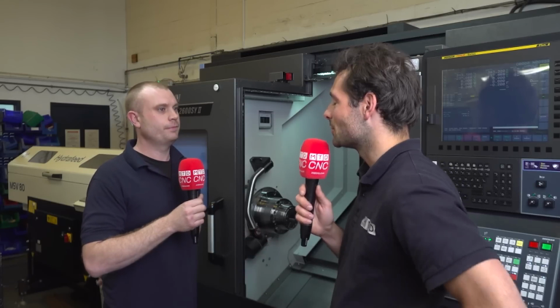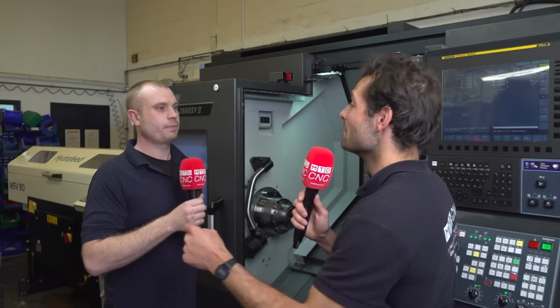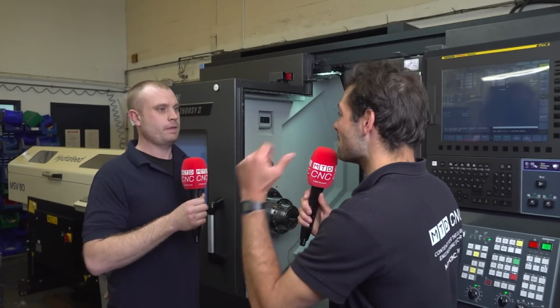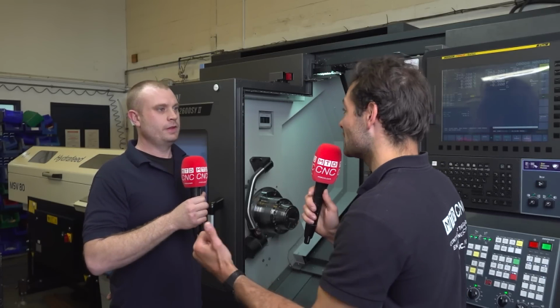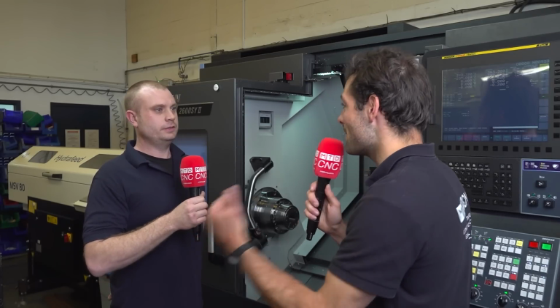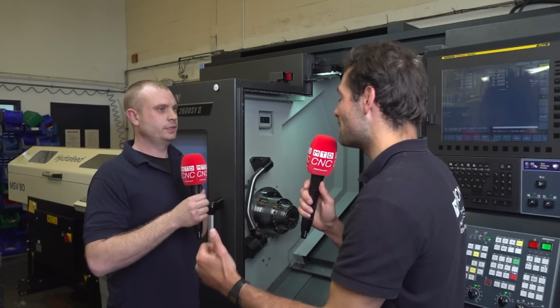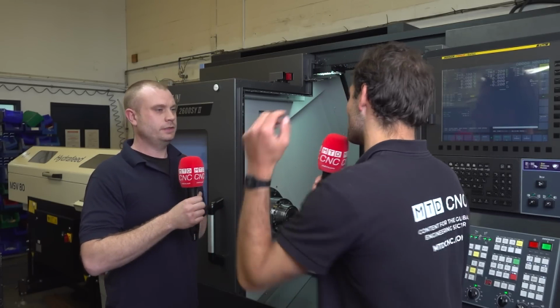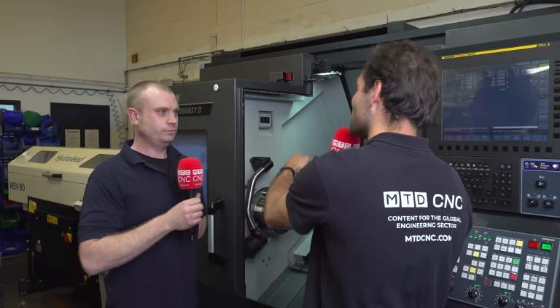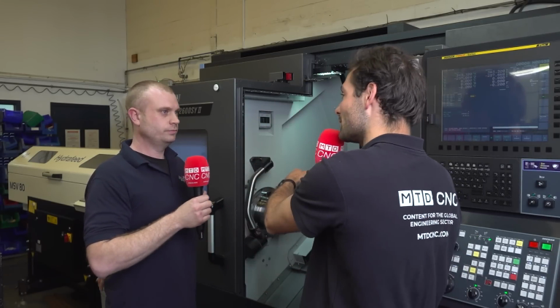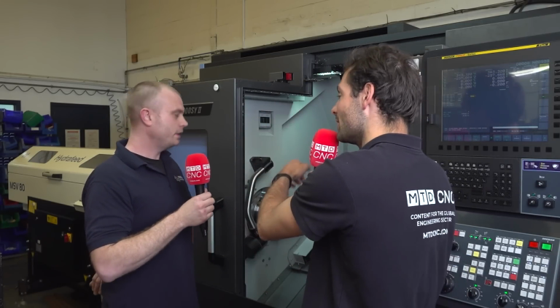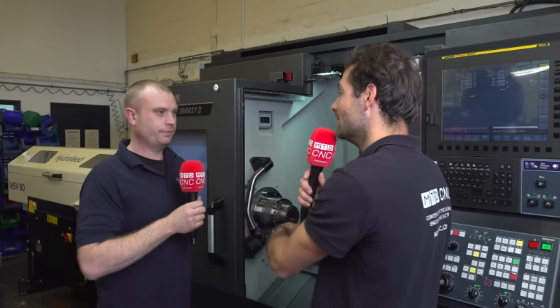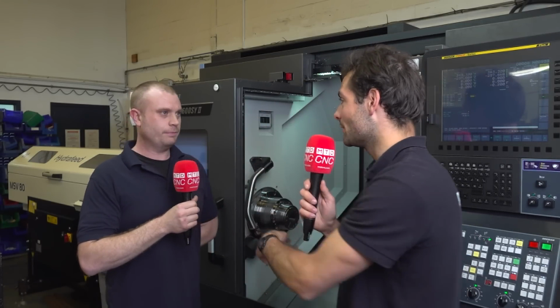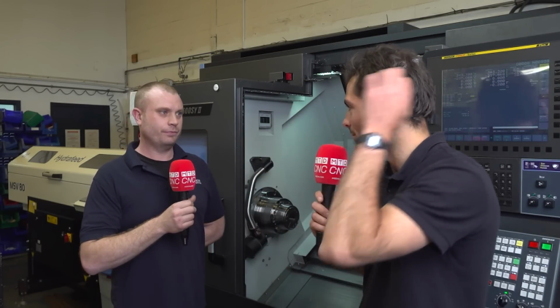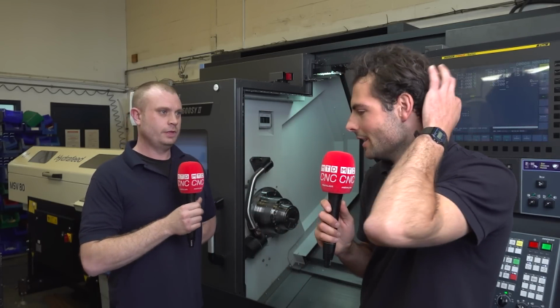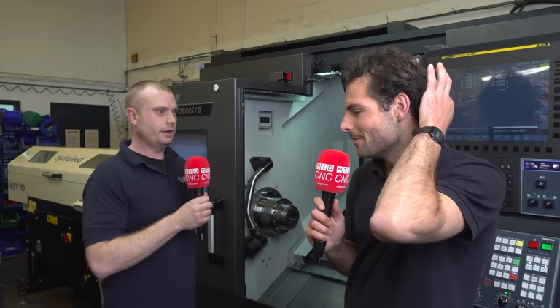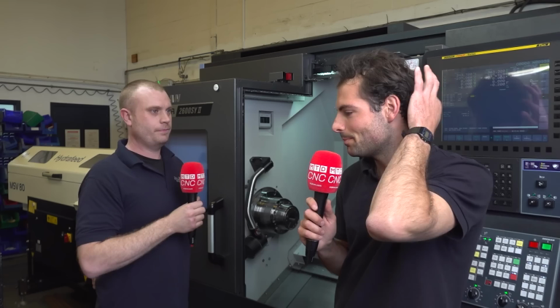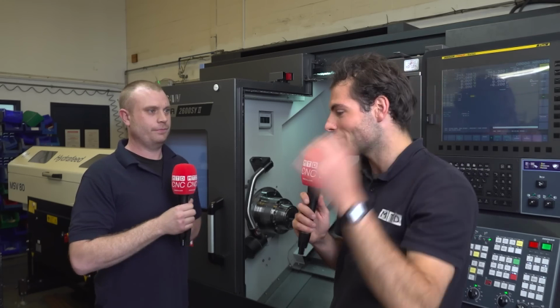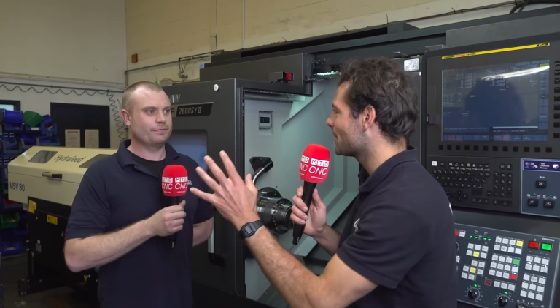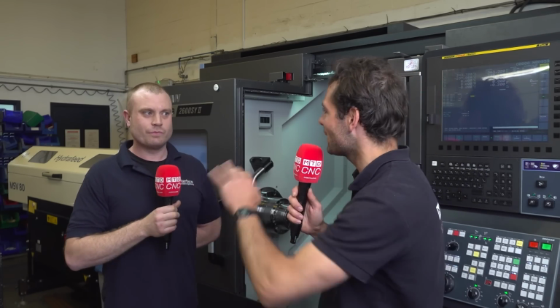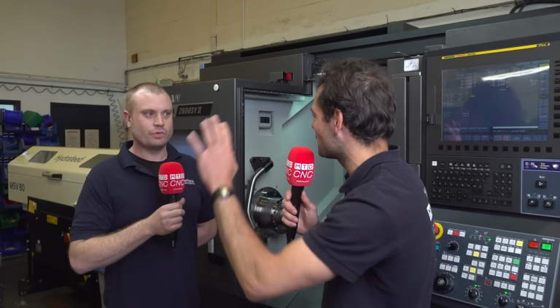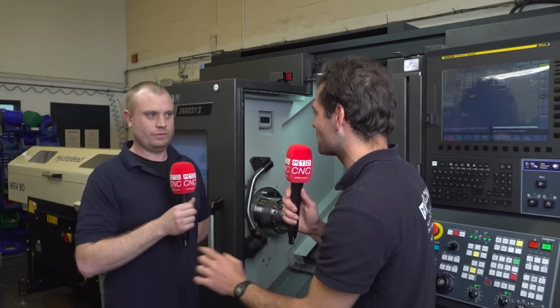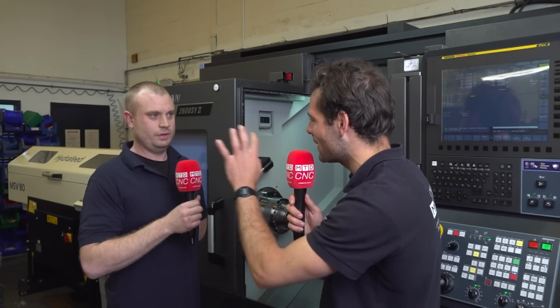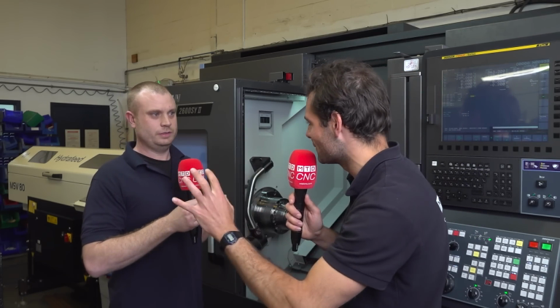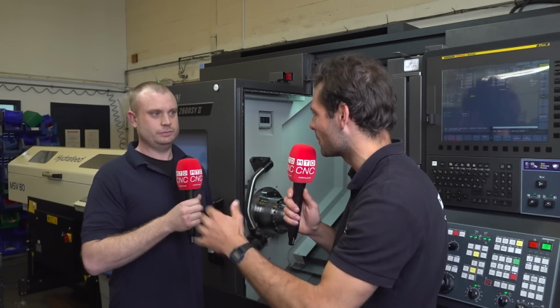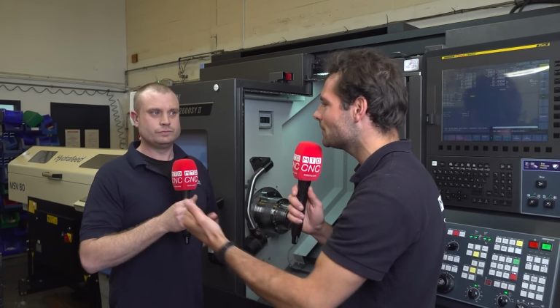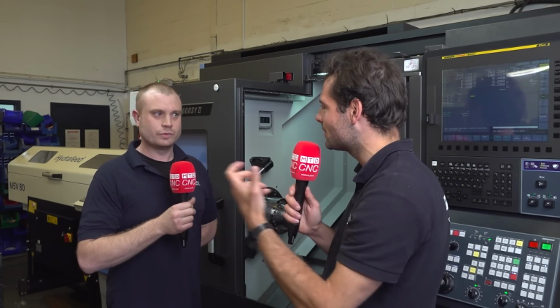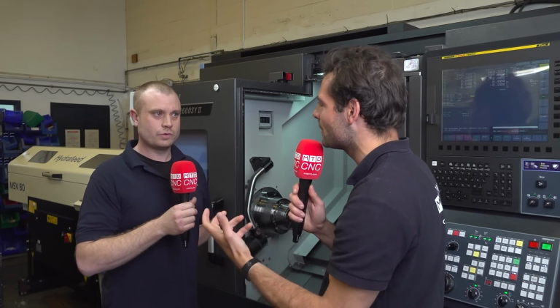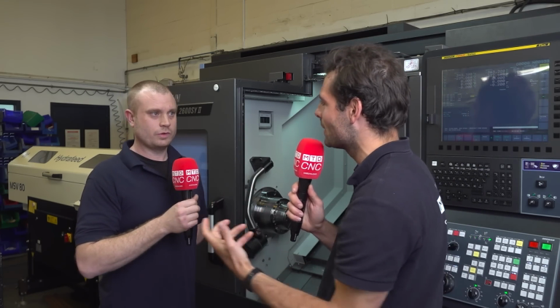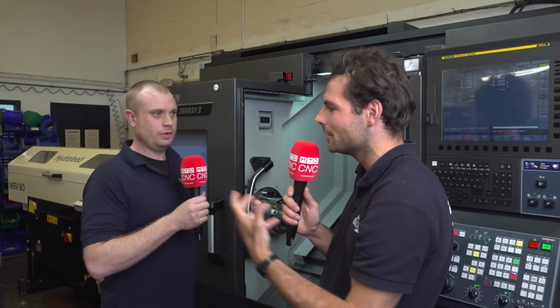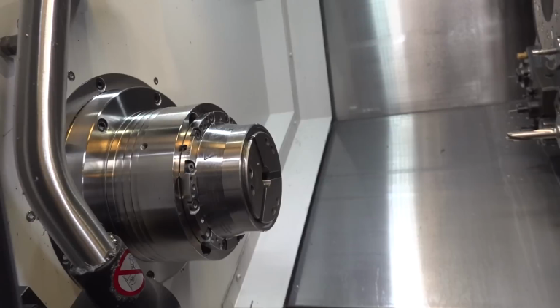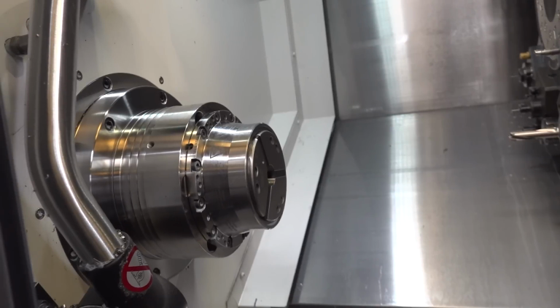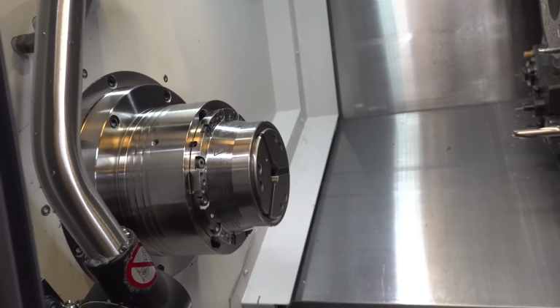So clearance is a massive benefit when you've got this Heimbach chuck on the side of the machine. But it's not just the only thing — that's just the profile of the chuck. What else can you do with a Heimbach chuck that you couldn't do with a standard chuck?